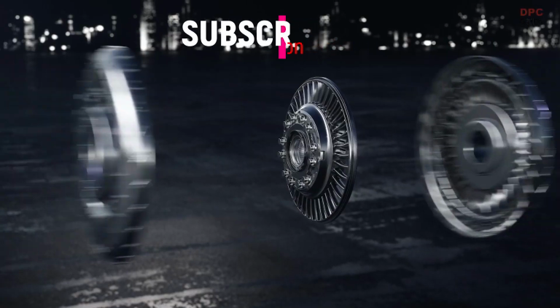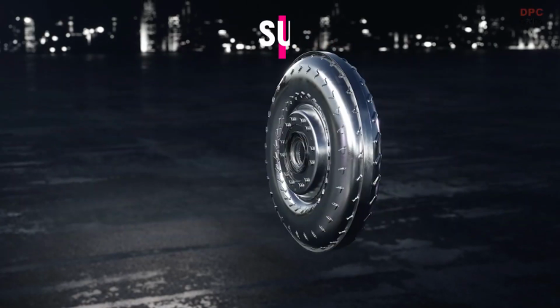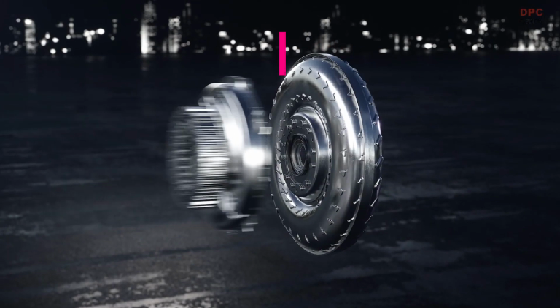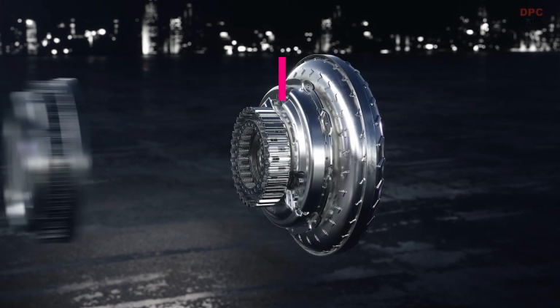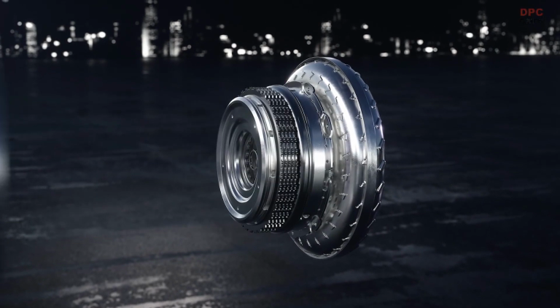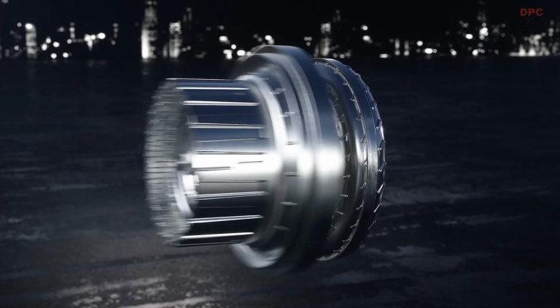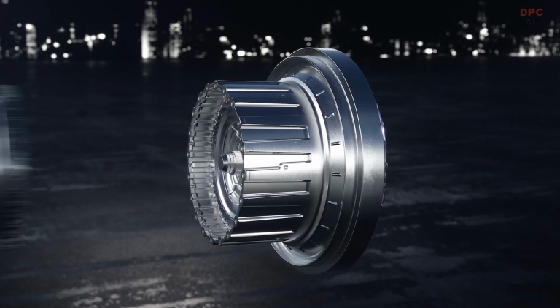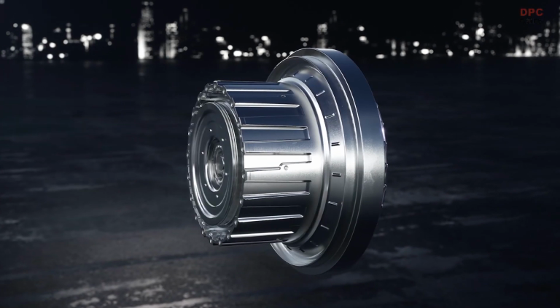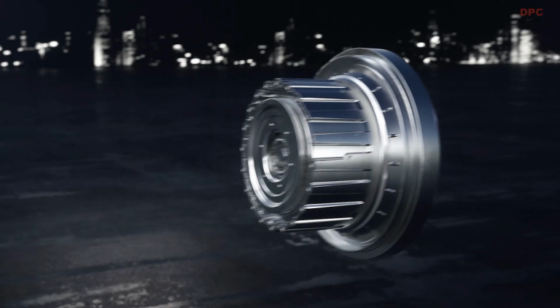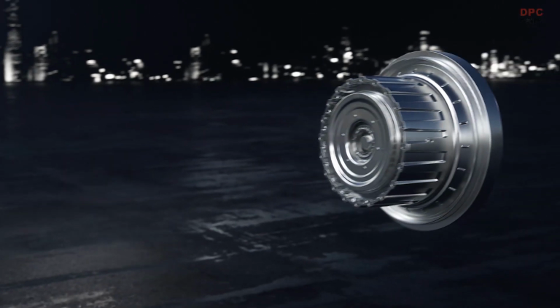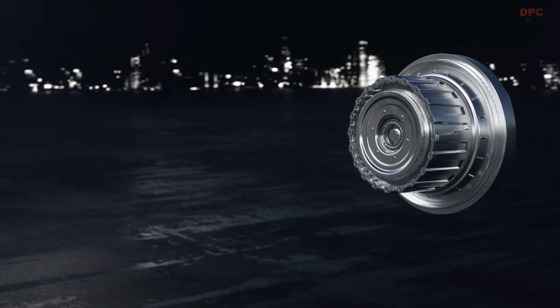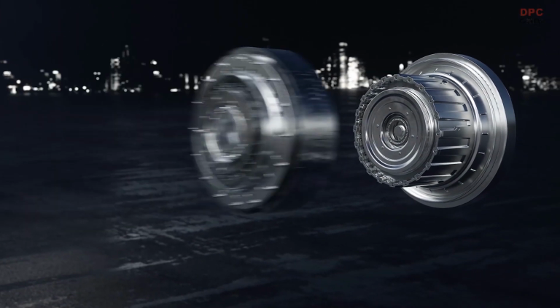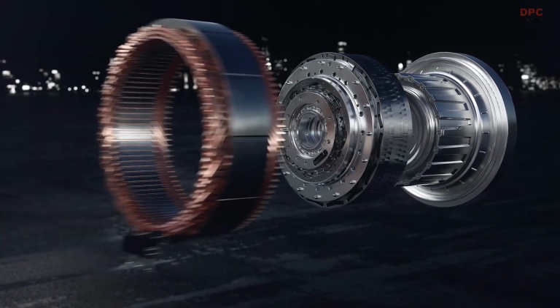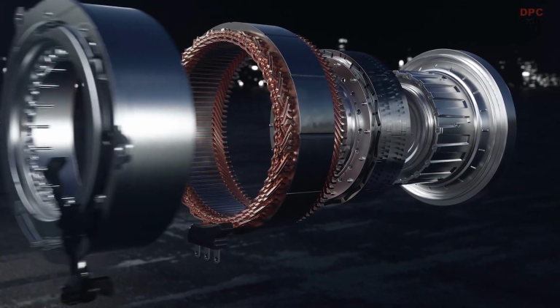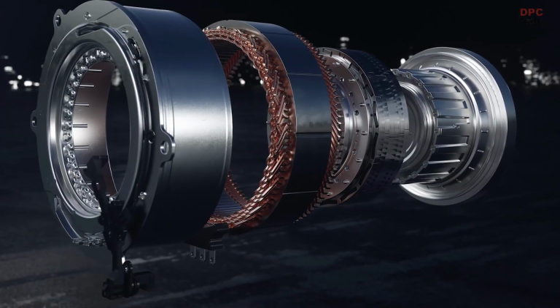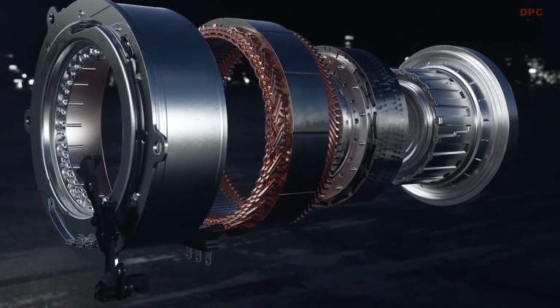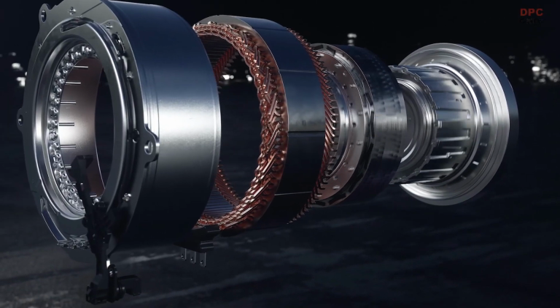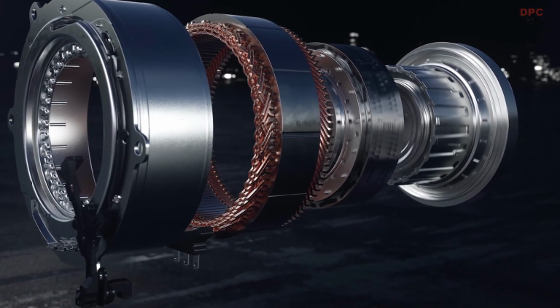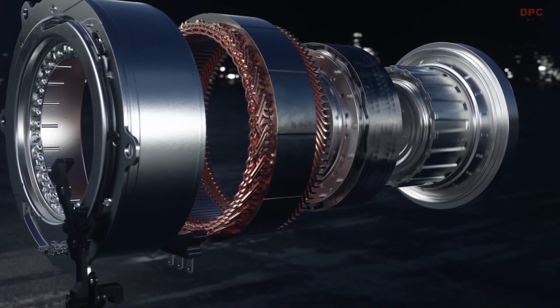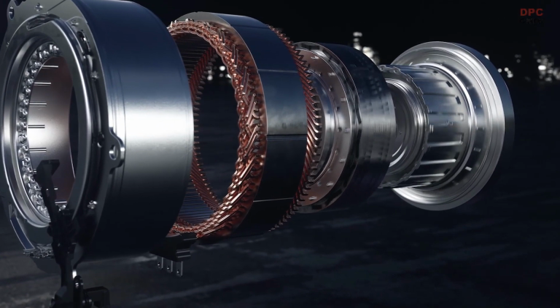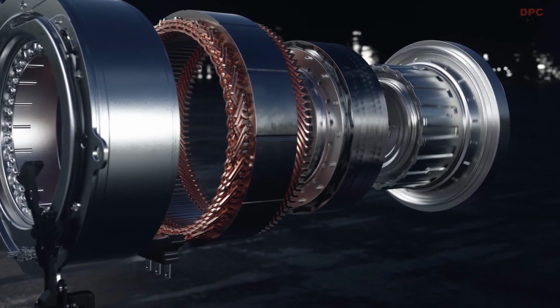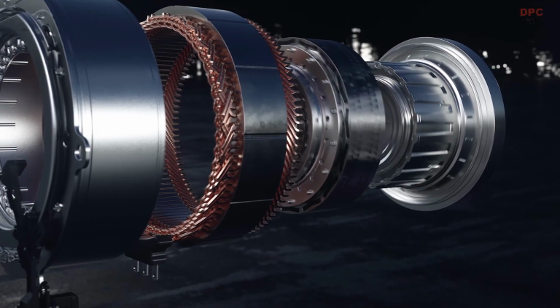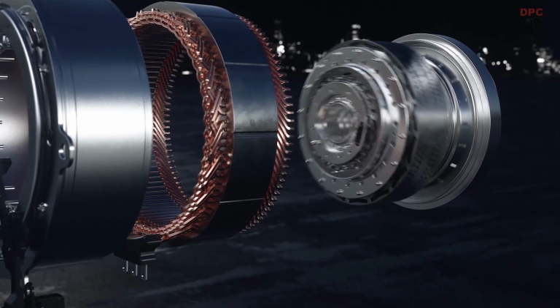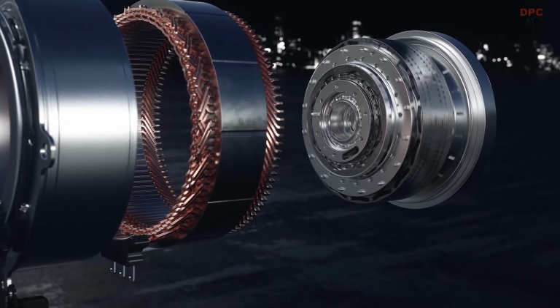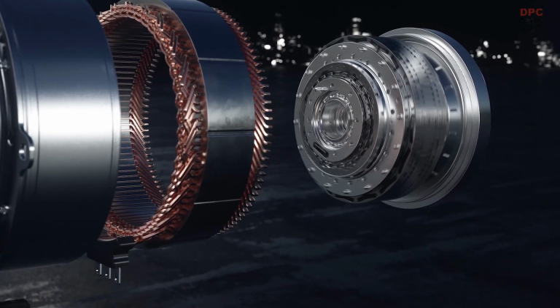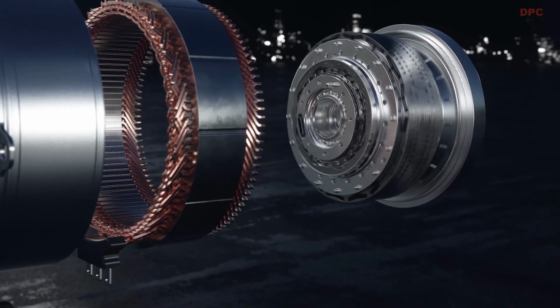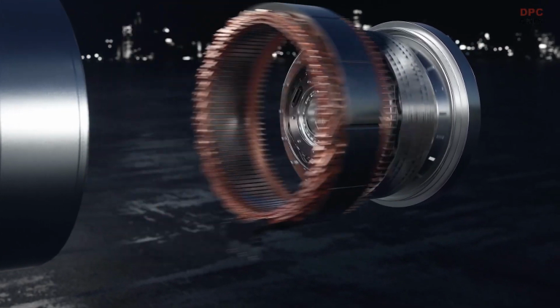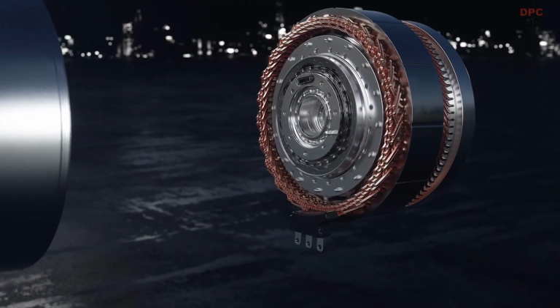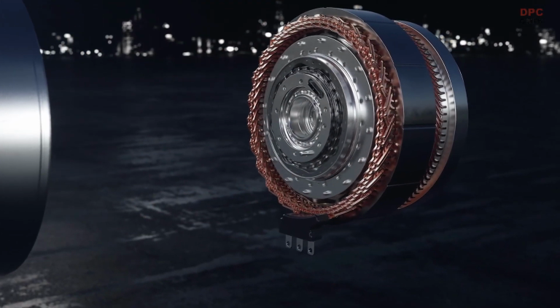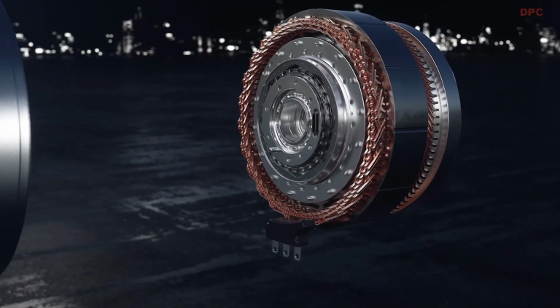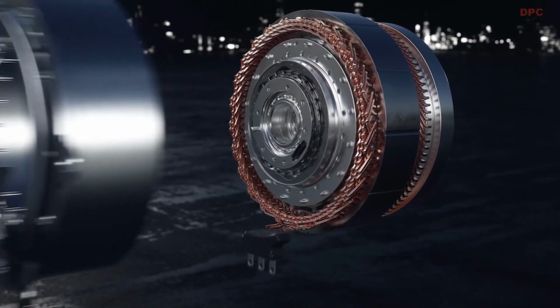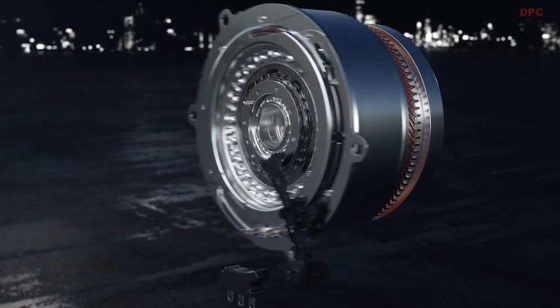In the newly developed hybrid drive head, the C-Class can achieve a drive power of up to 95 kW, an even higher recuperation power, and a maximum torque of 440 Nm.